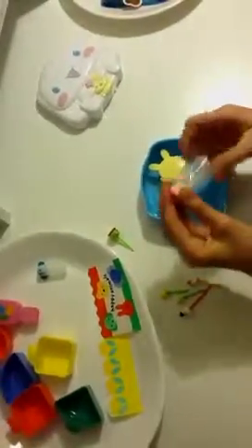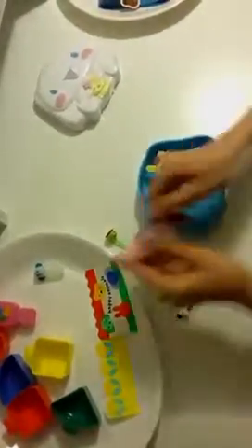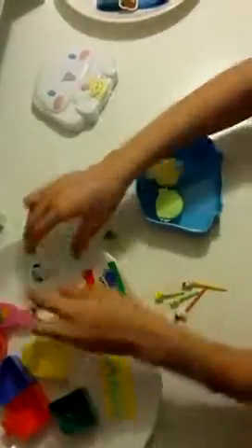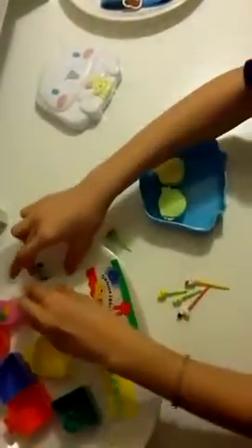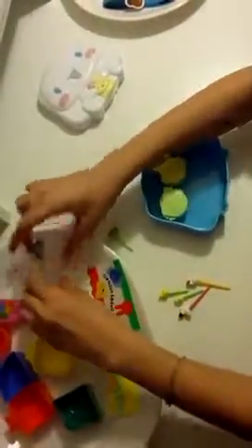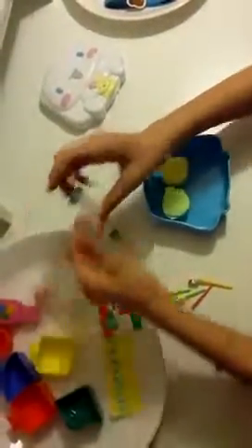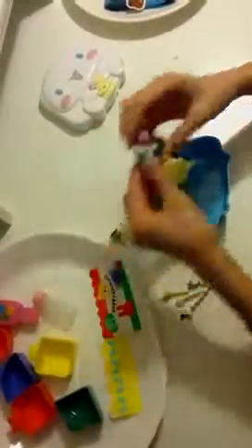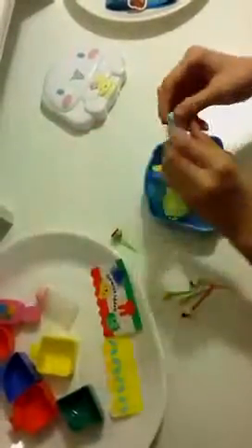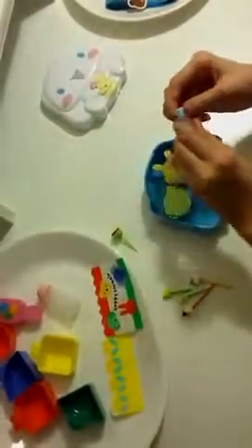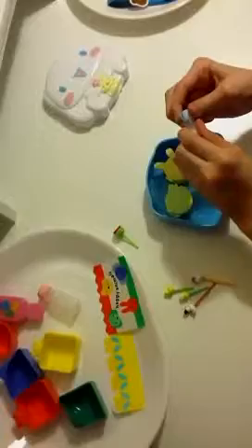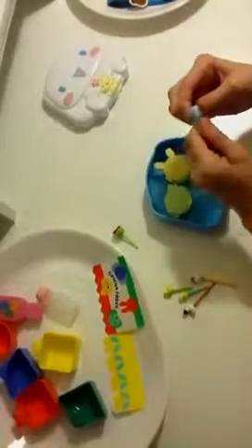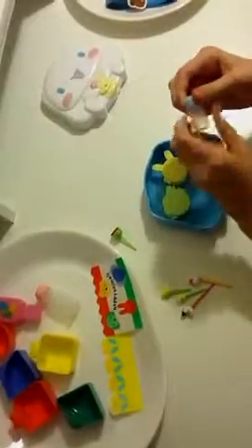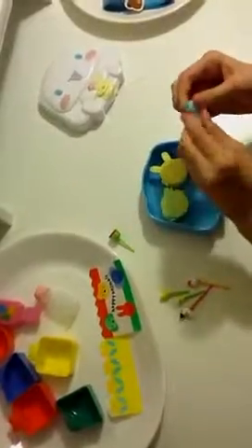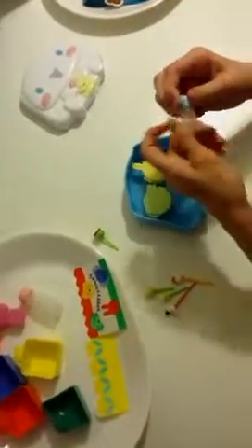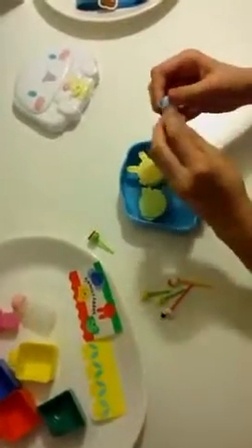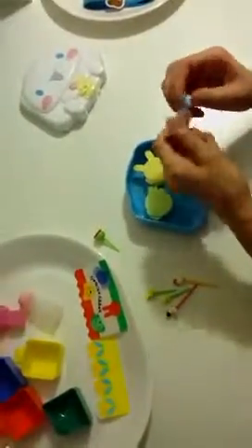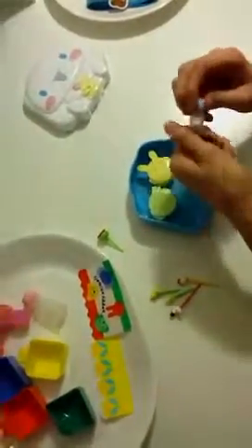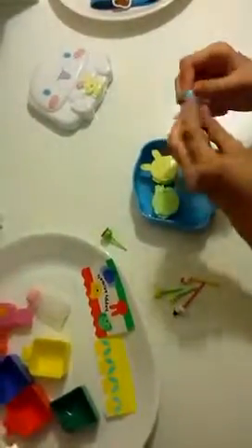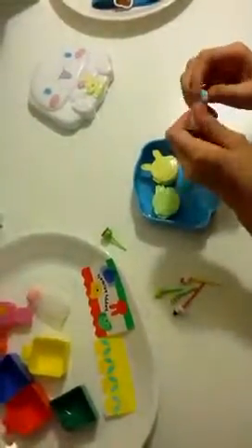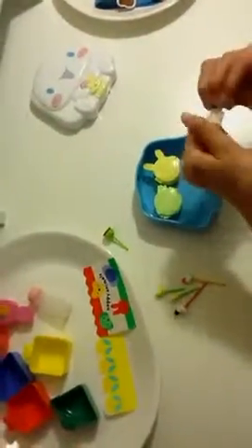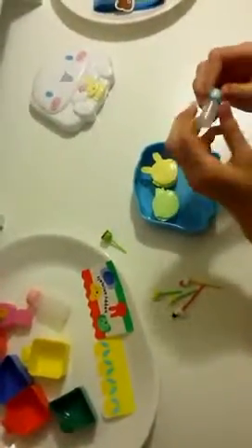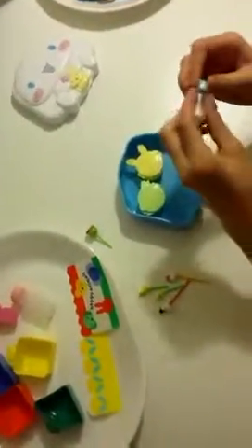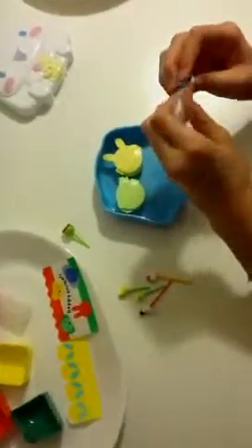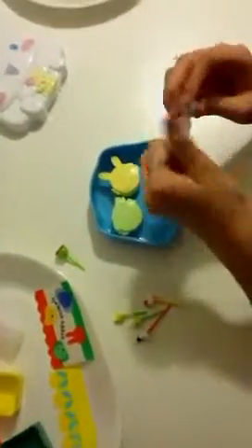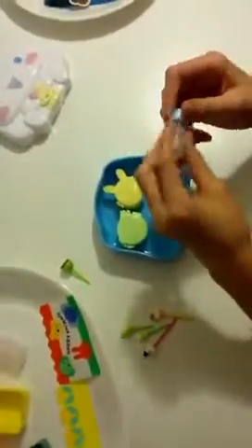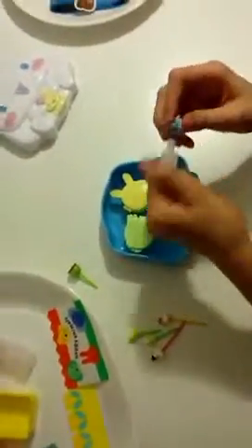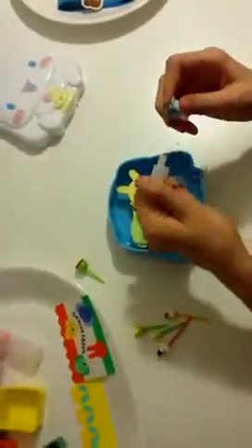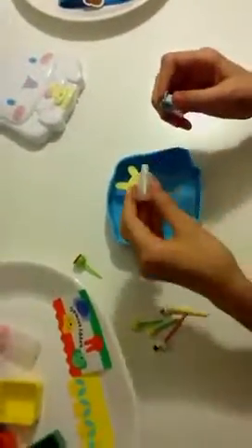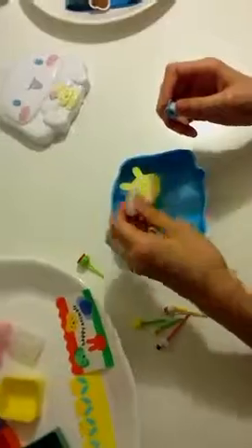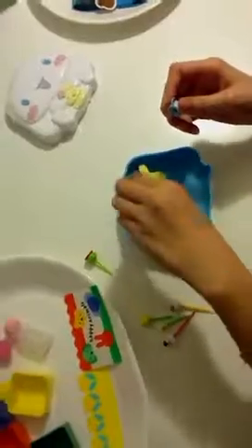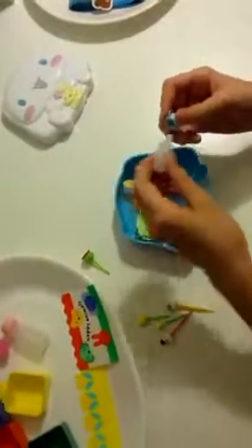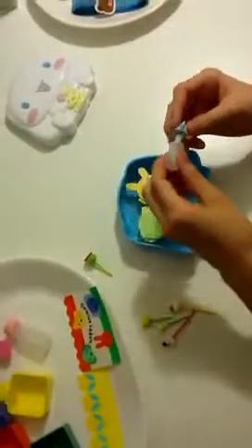And this is for like ketchup, or mayonnaise or something like that. So you don't have to bring the whole bottle.